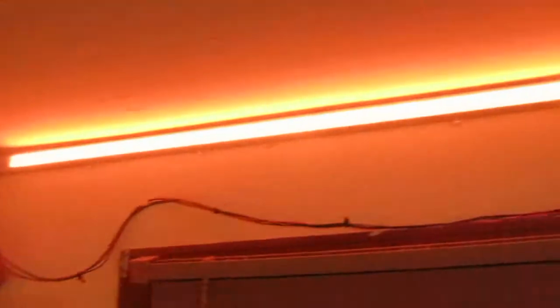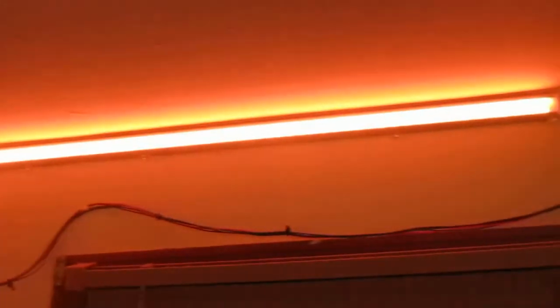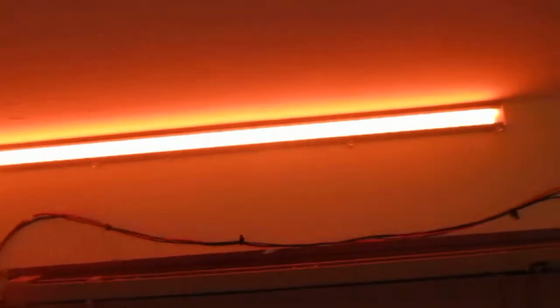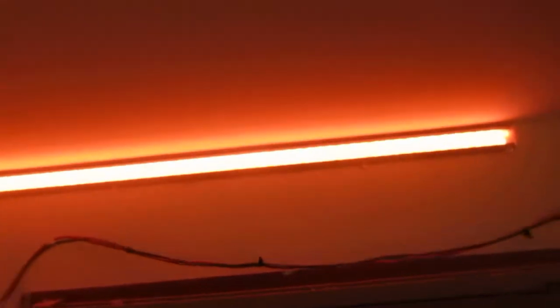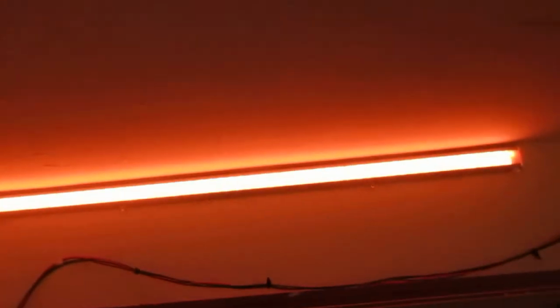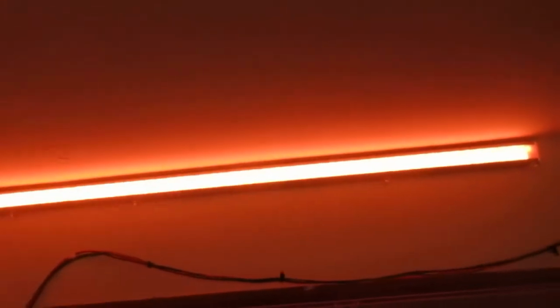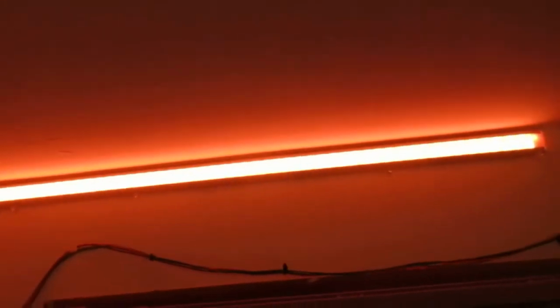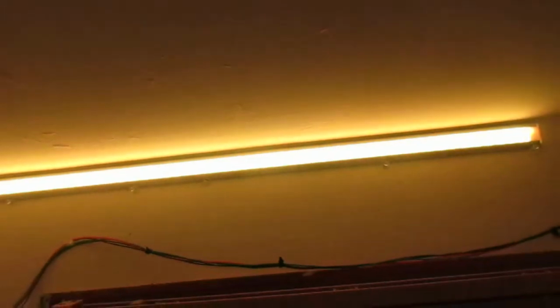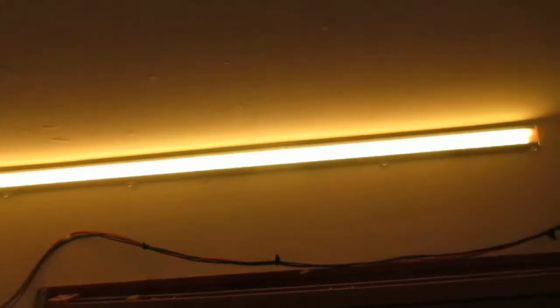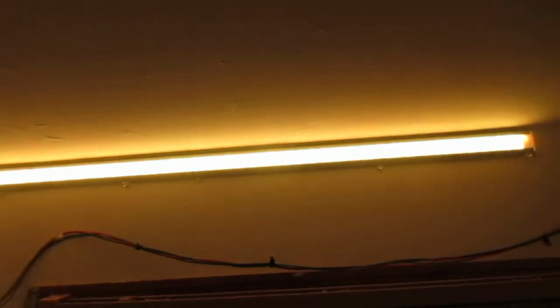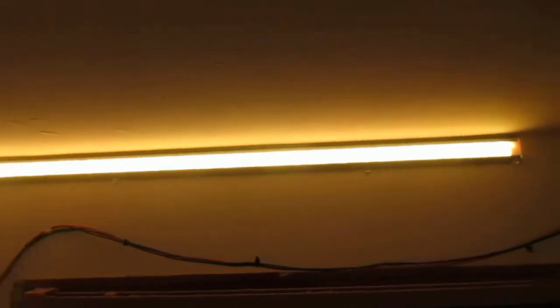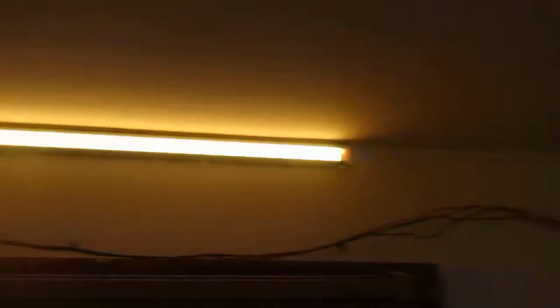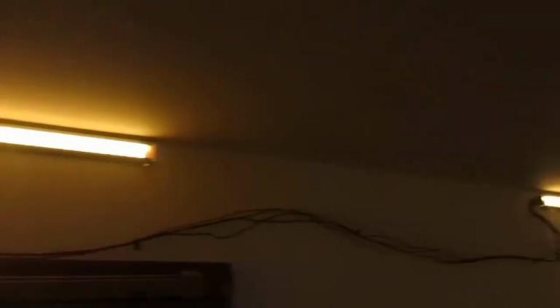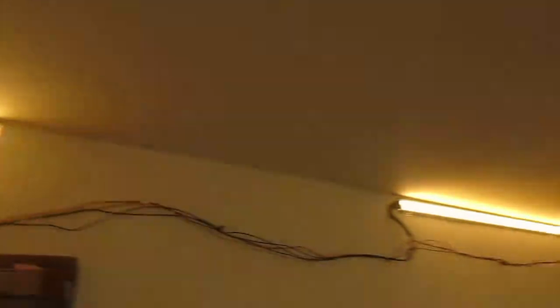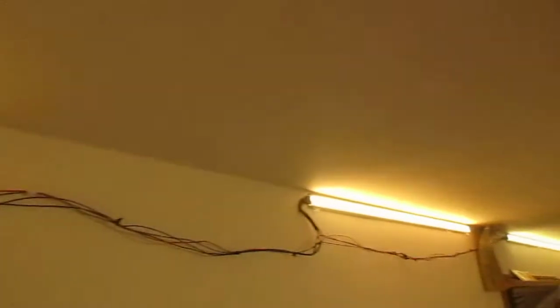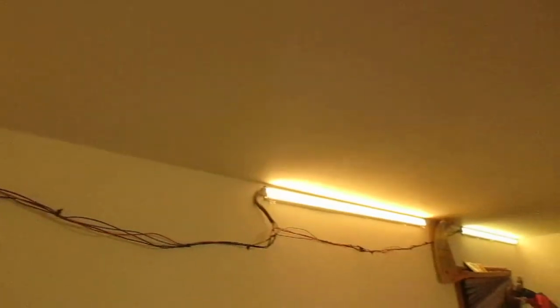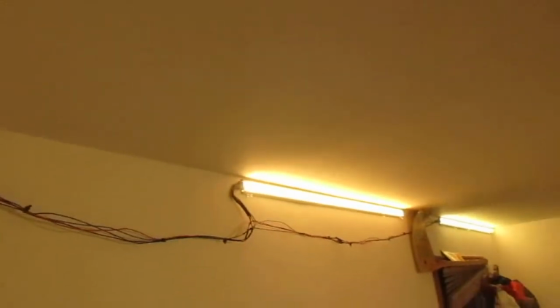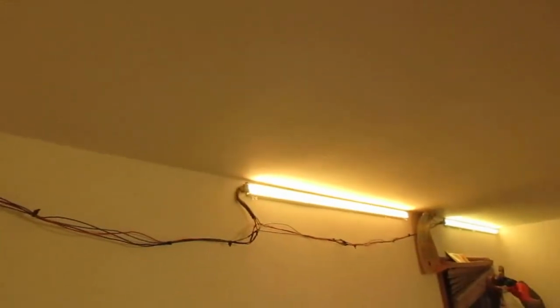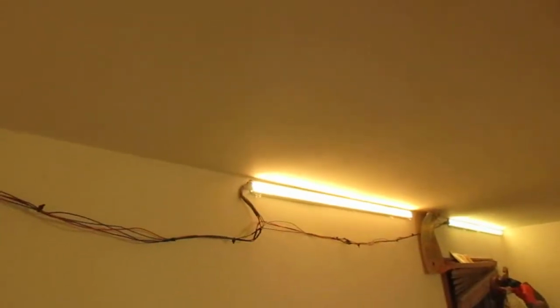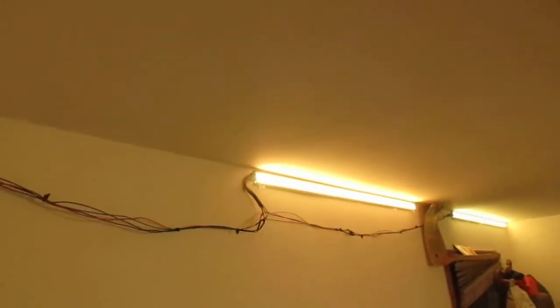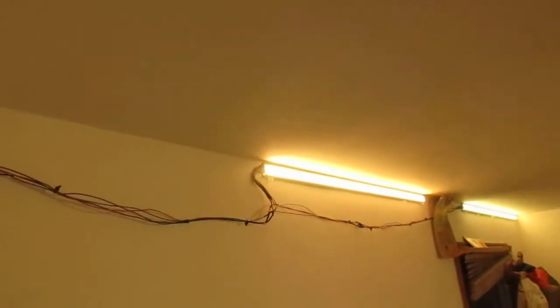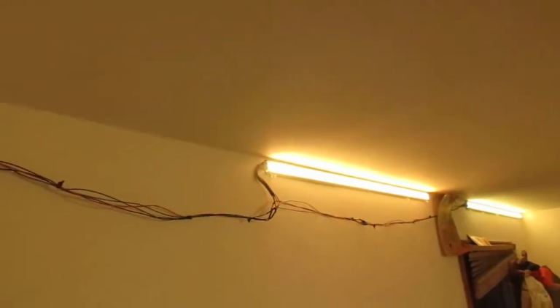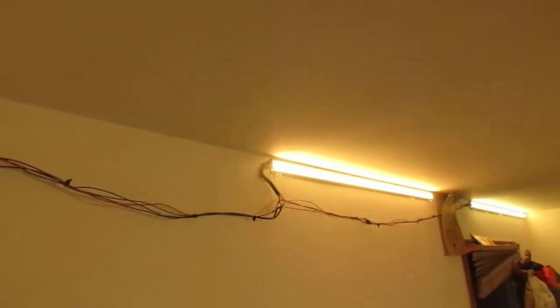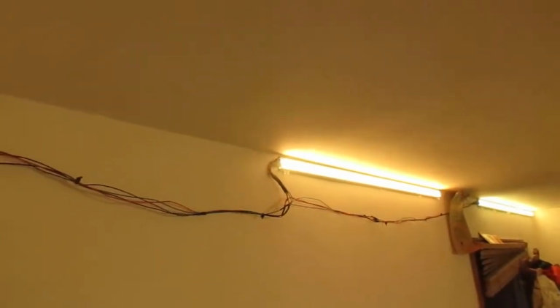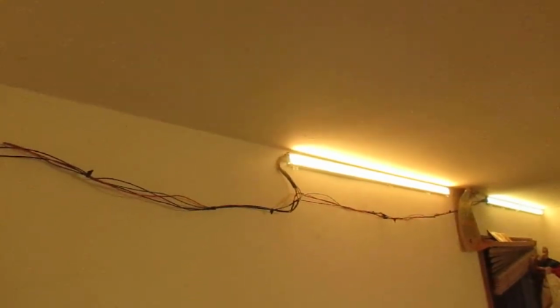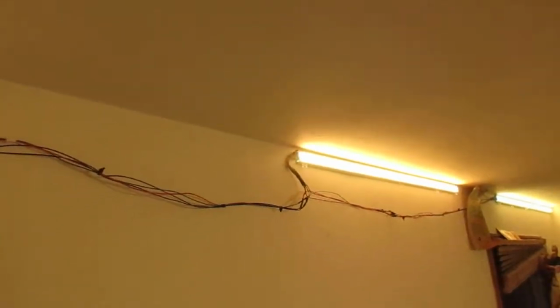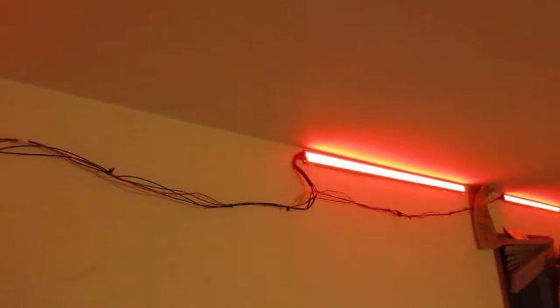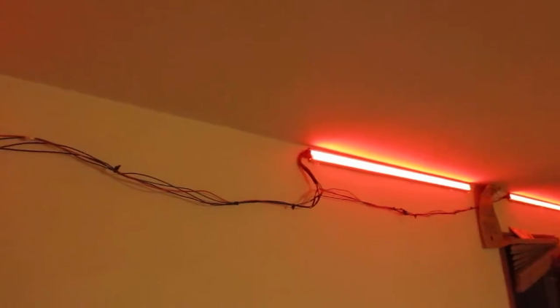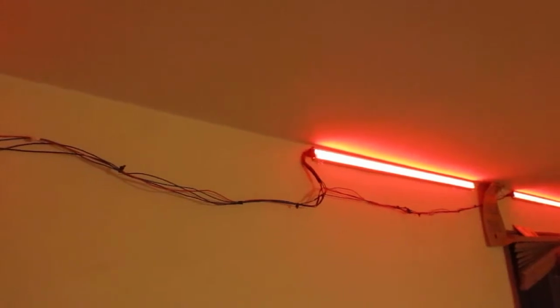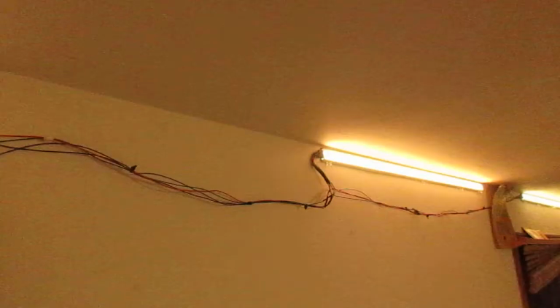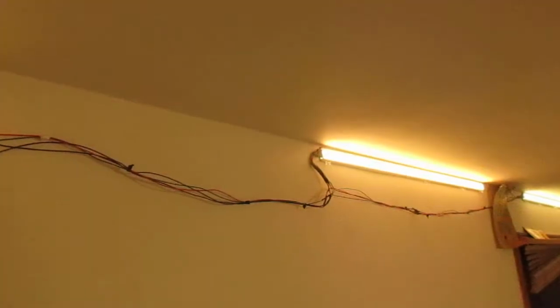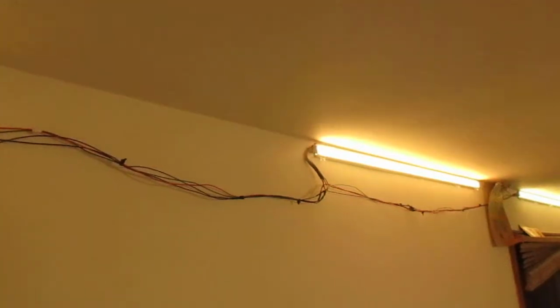I use these lights to provide lighting in the evening — dim. It gives some nice warm reds before bed to make it easier to sleep.